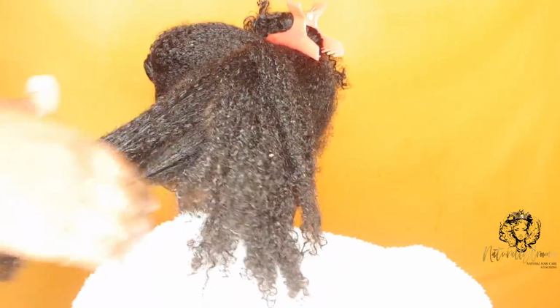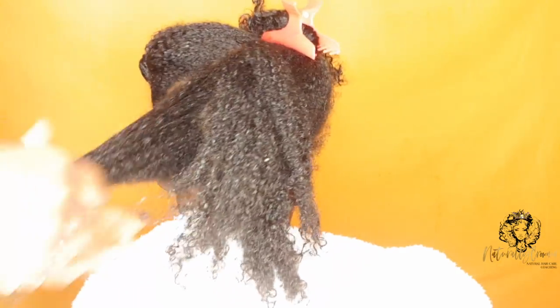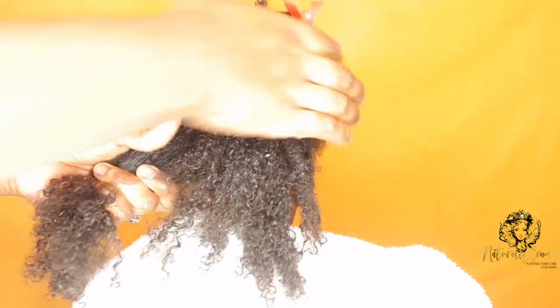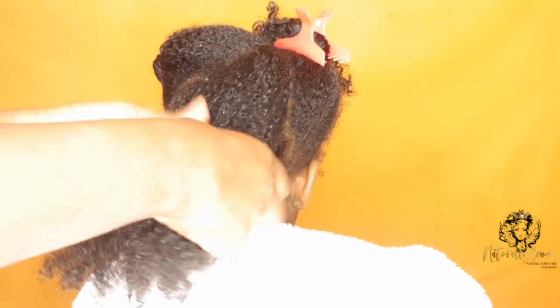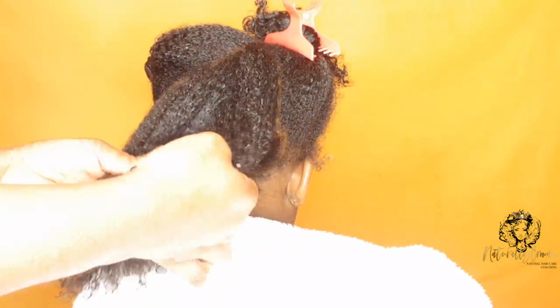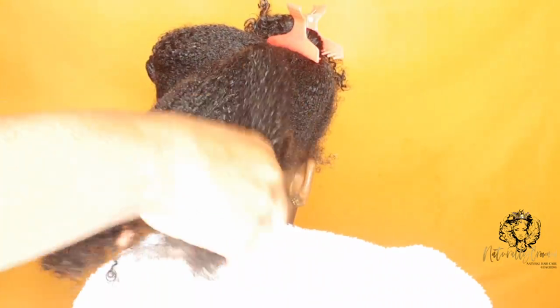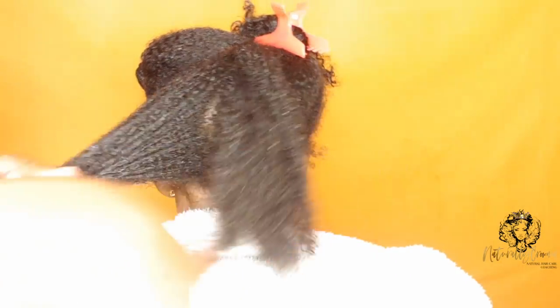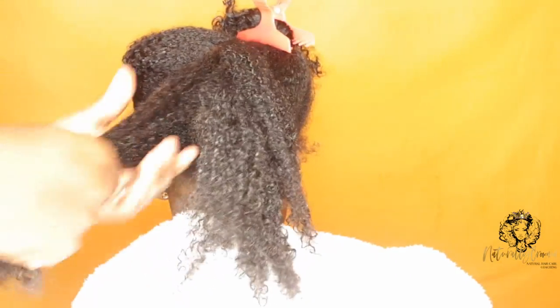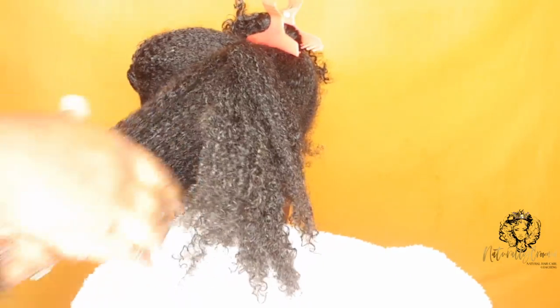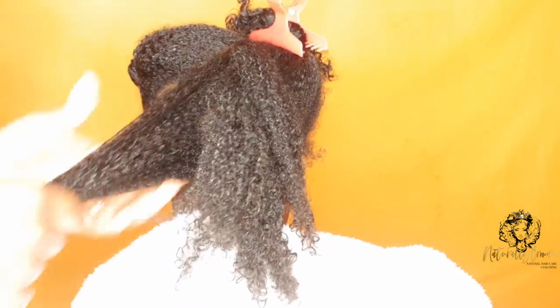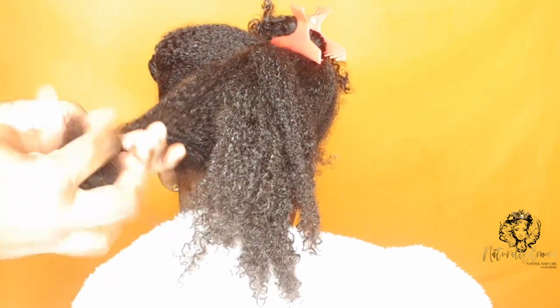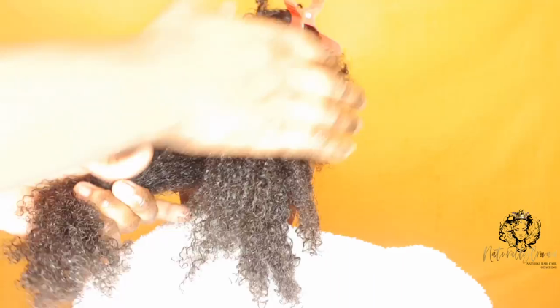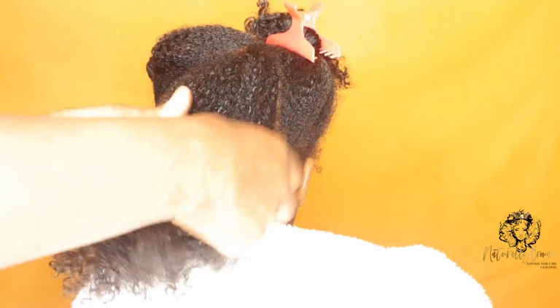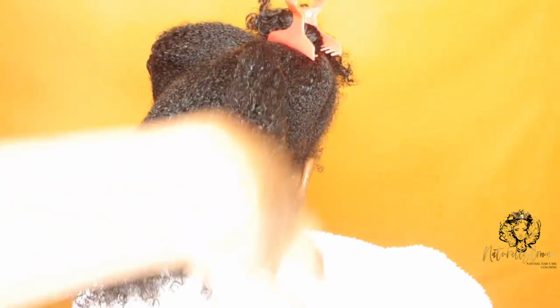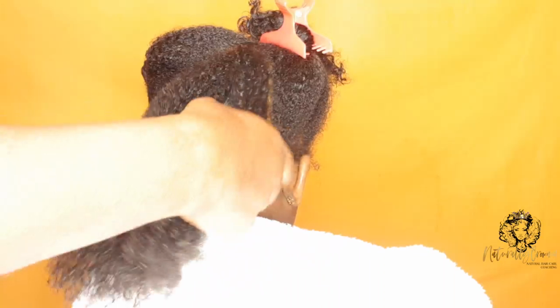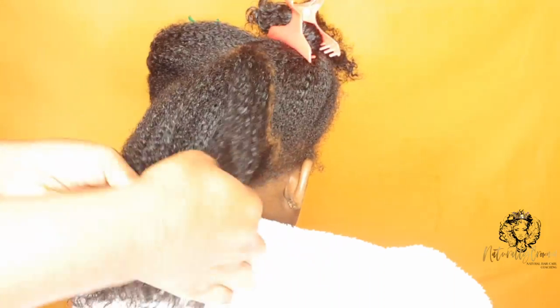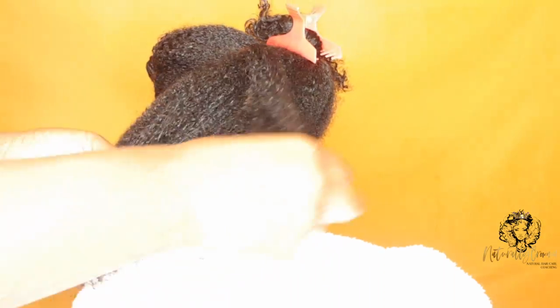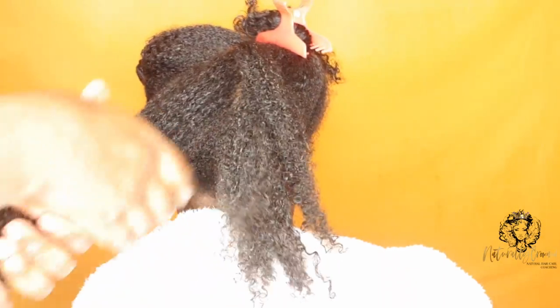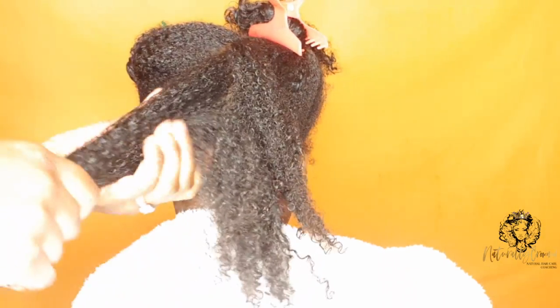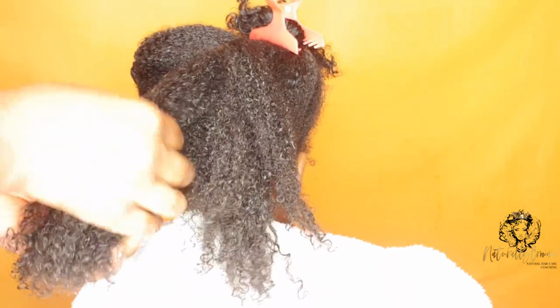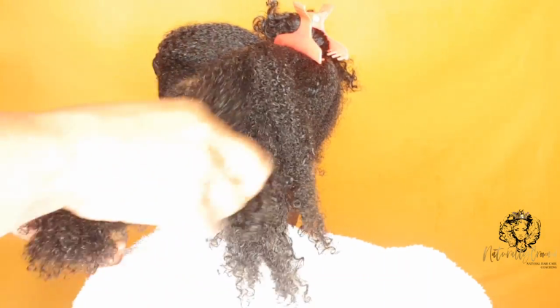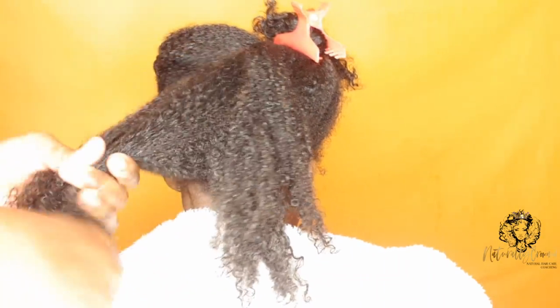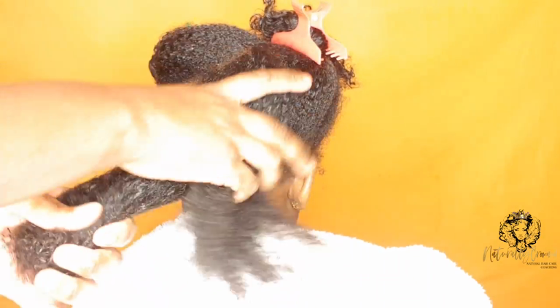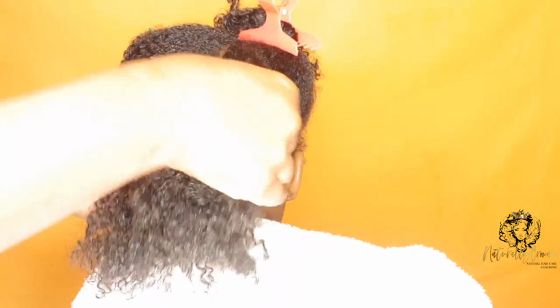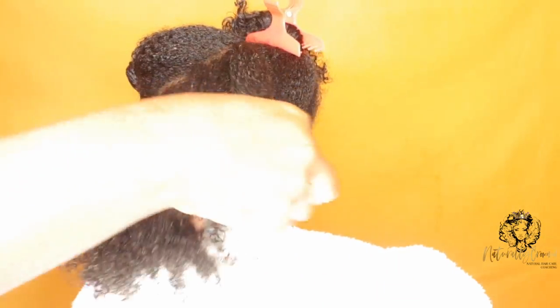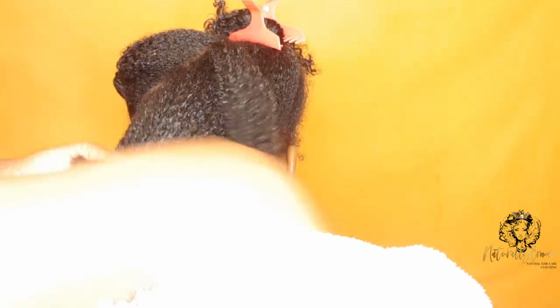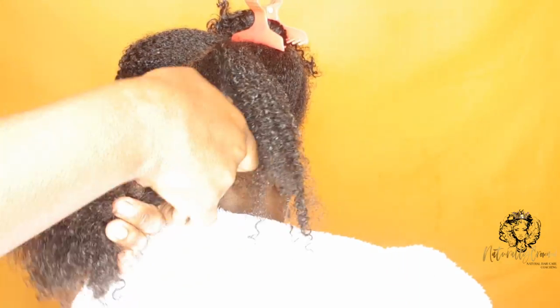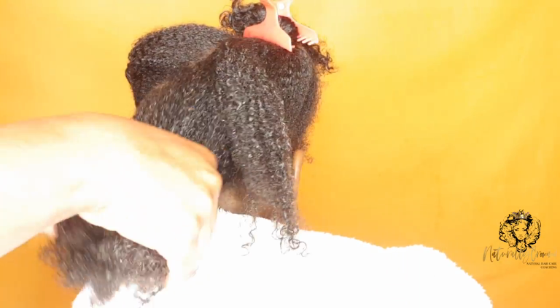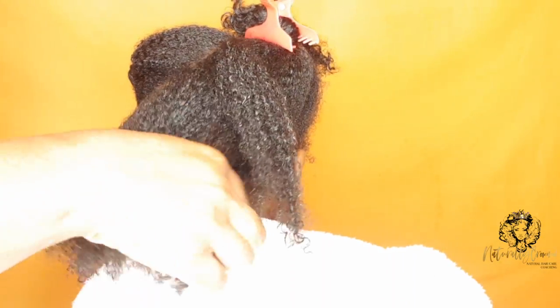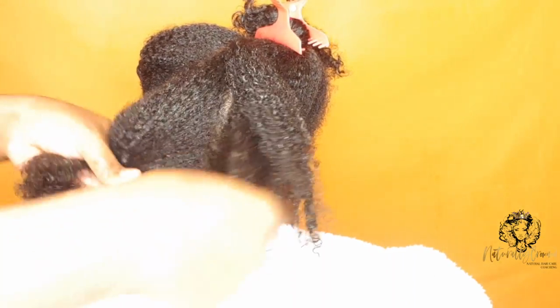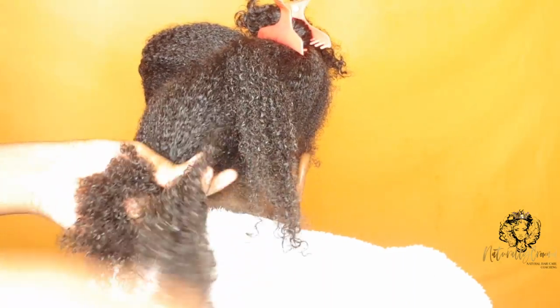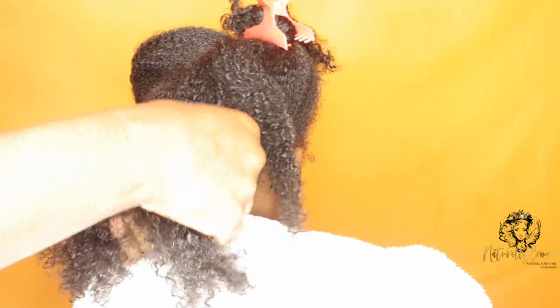This wash routine lasts for an hour and, as you'll see through the video, it's tear-free. My toddler is calm, she's happy, and fully enjoying this wash day process. Comment below and let me know how long wash day lasts for you.